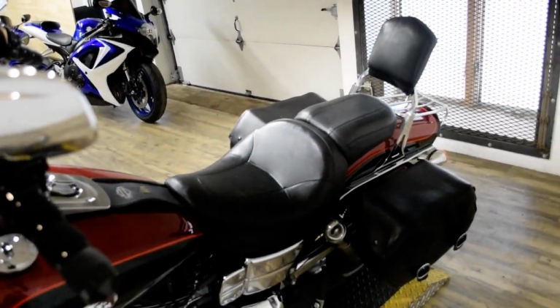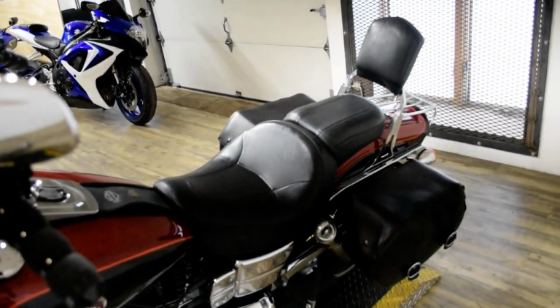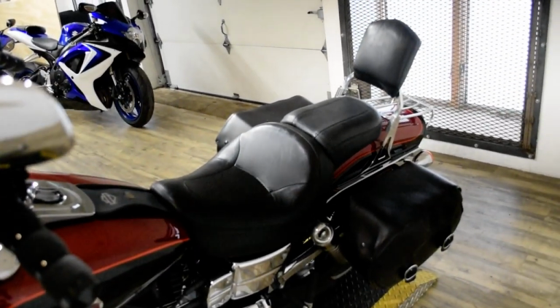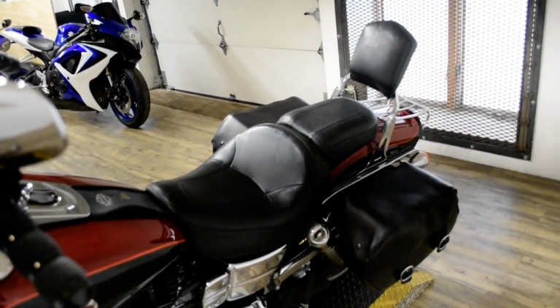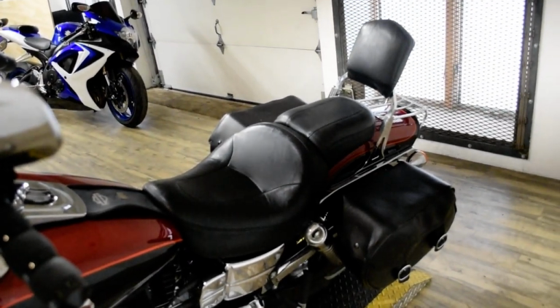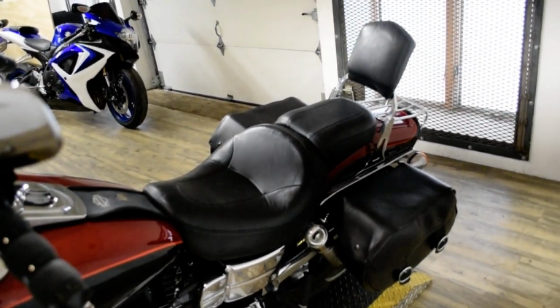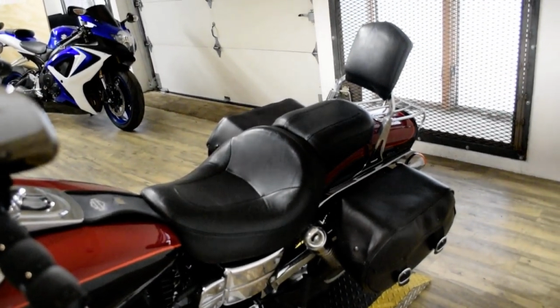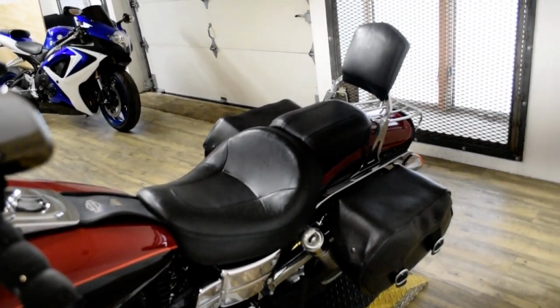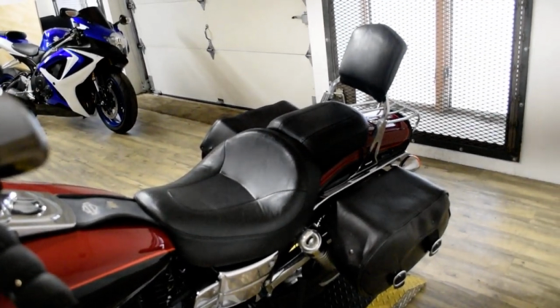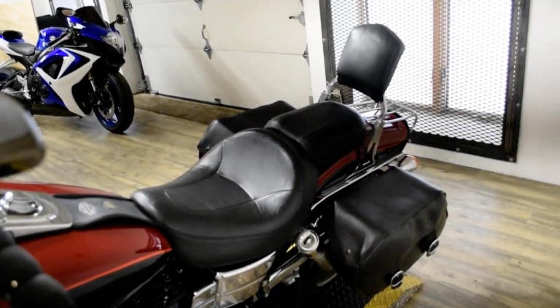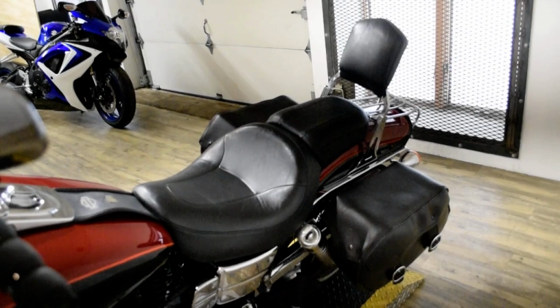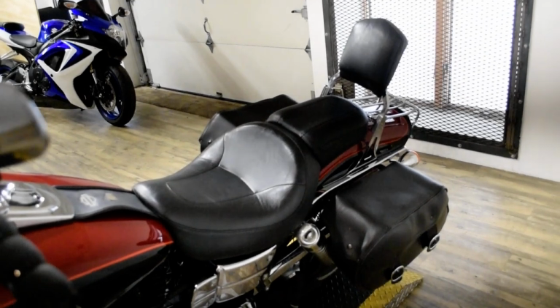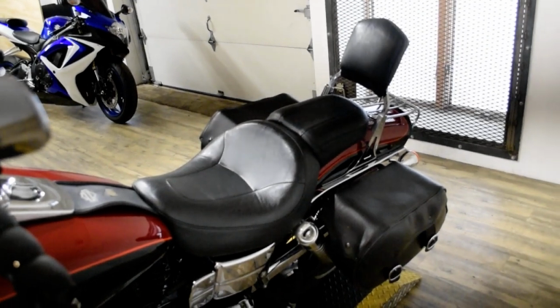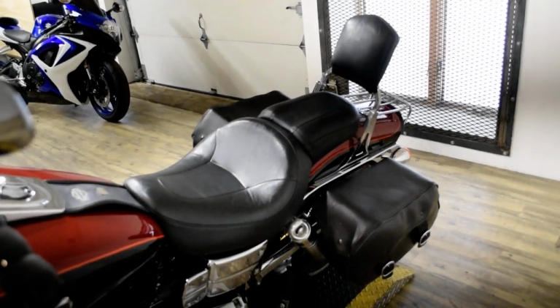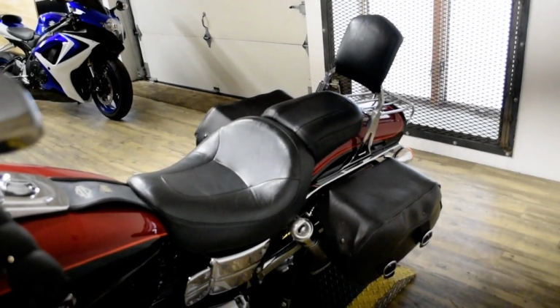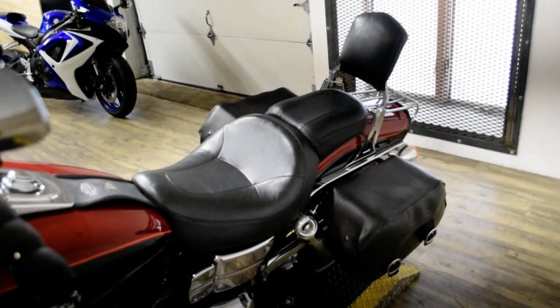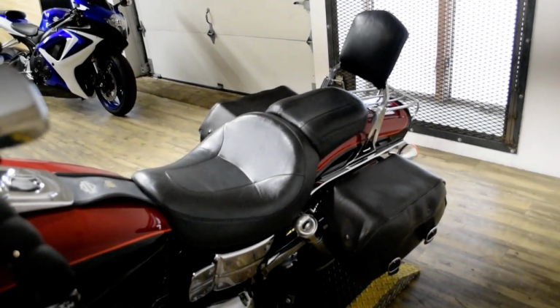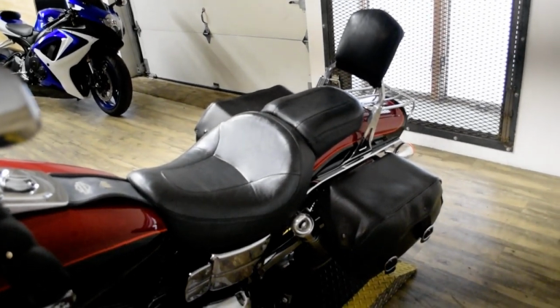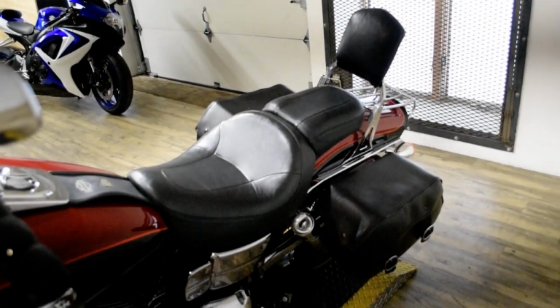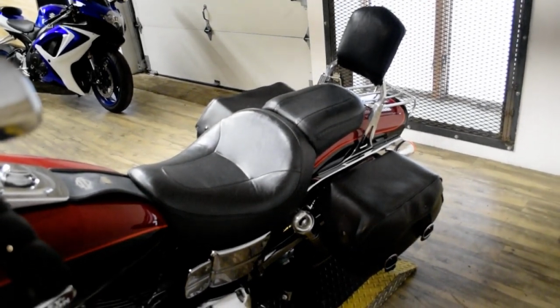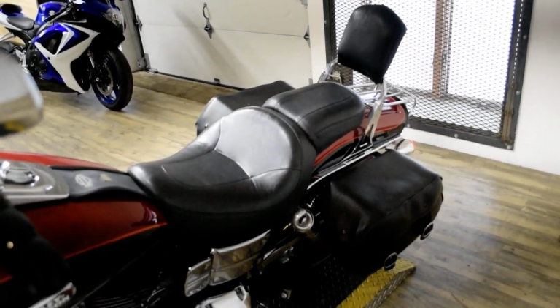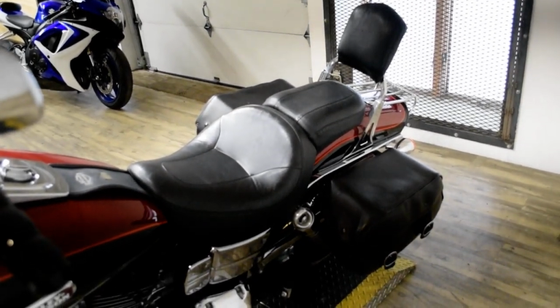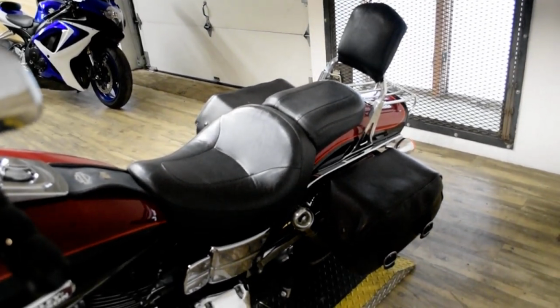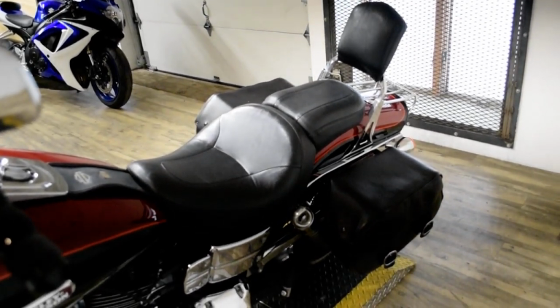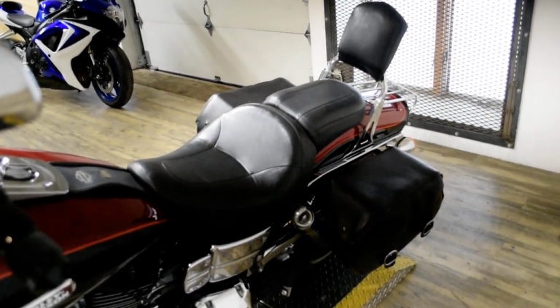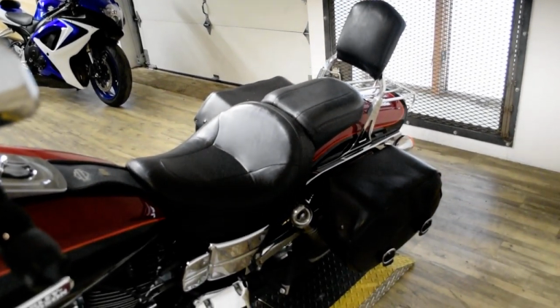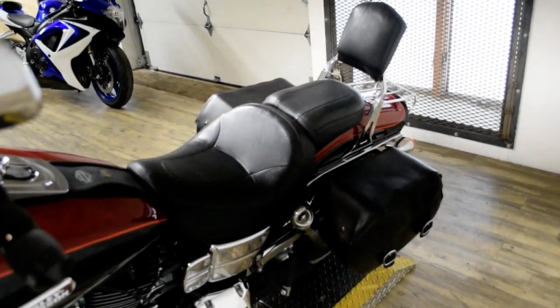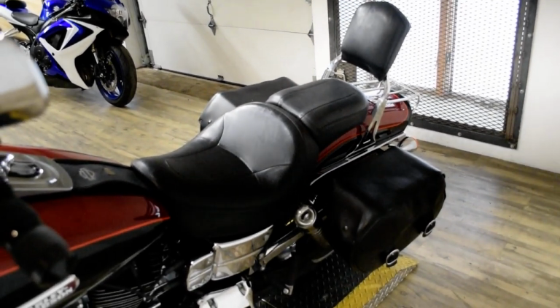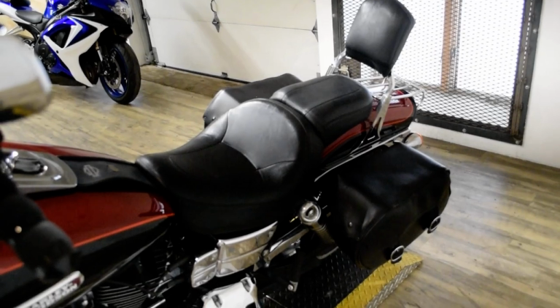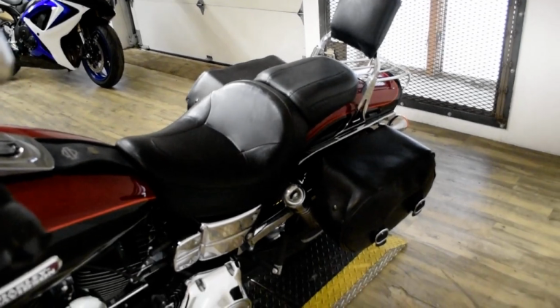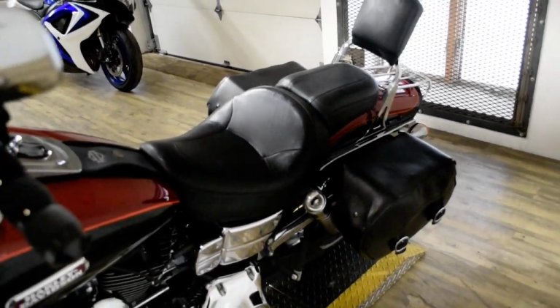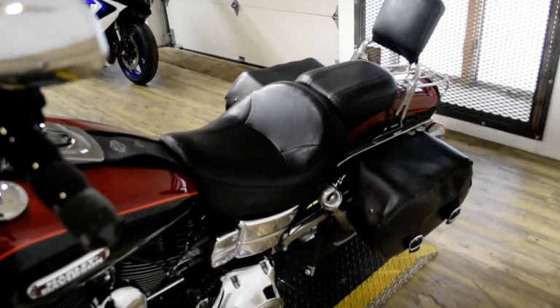This bike has been serviced and safety inspected and is ready for the road. It has ape hangers, aftermarket pipes, bags, the passenger backrest, and the luggage rack.